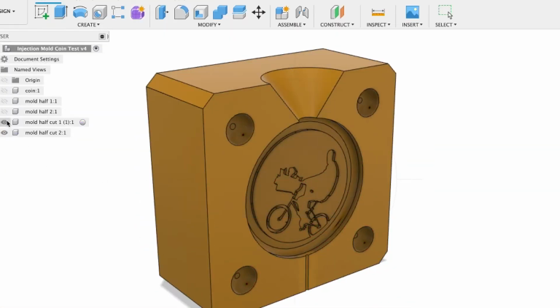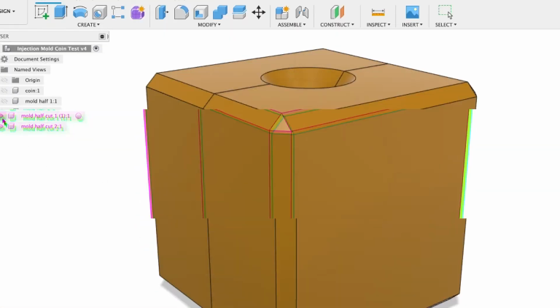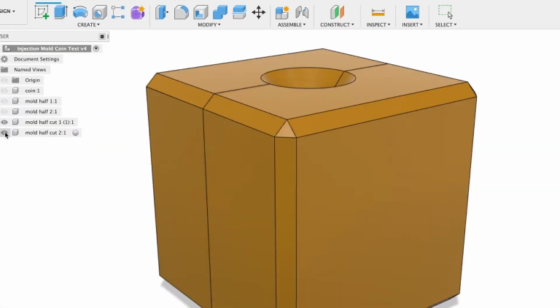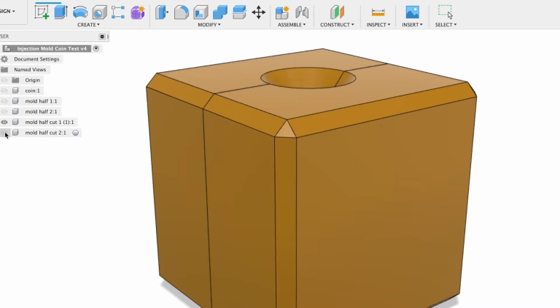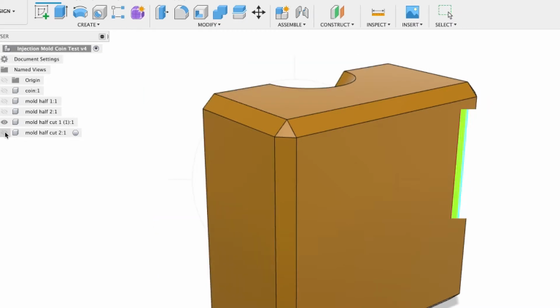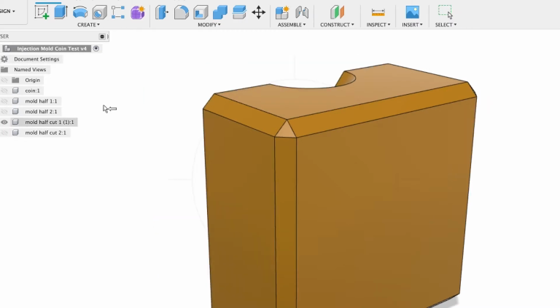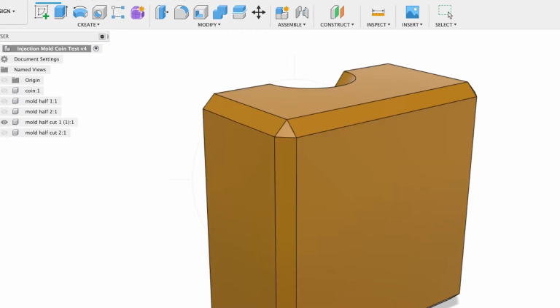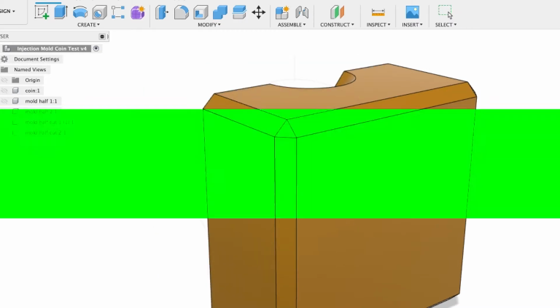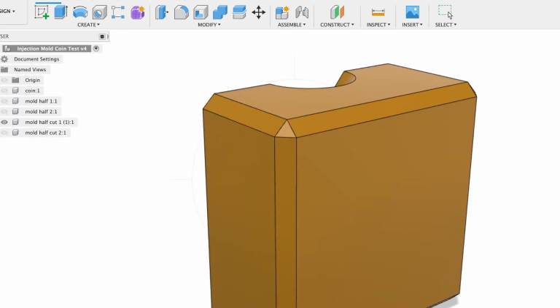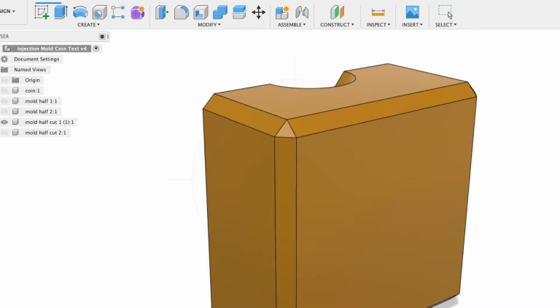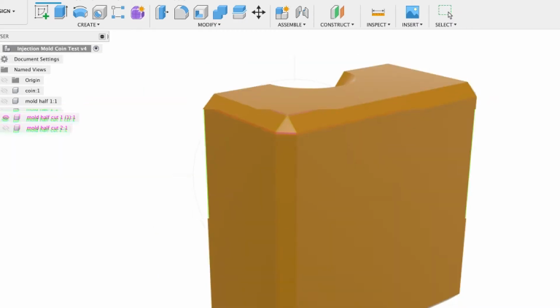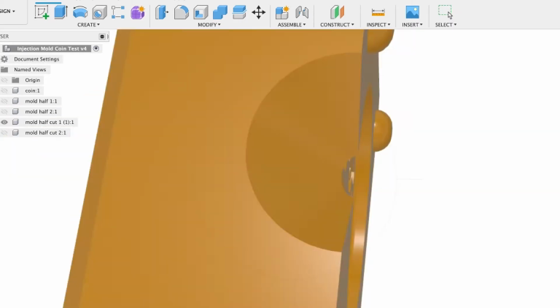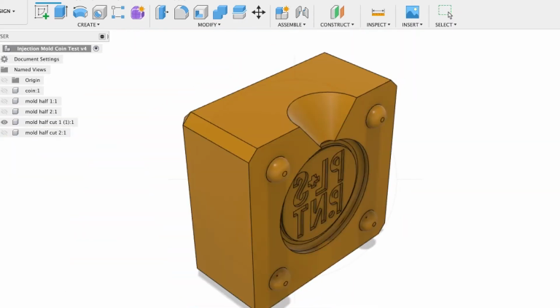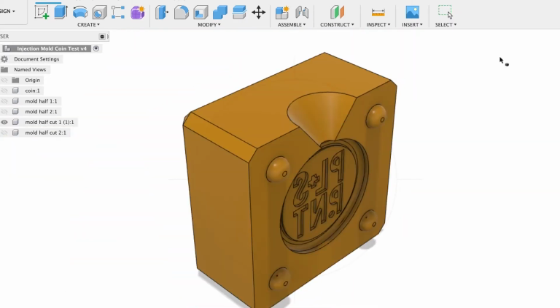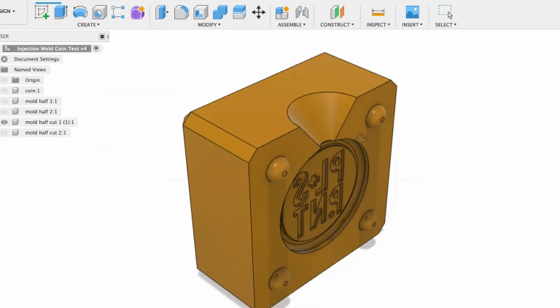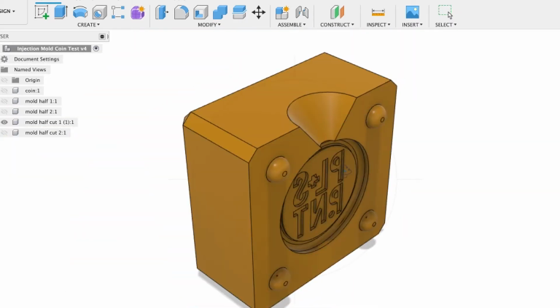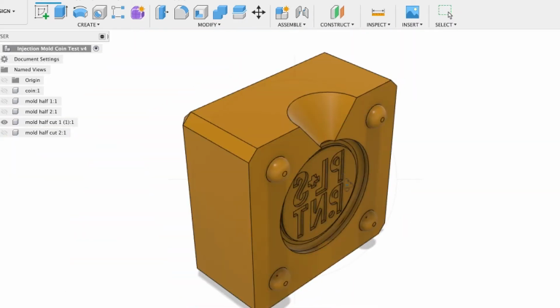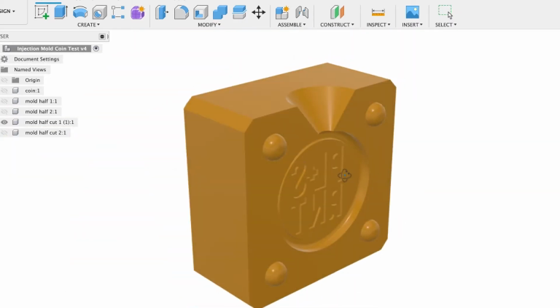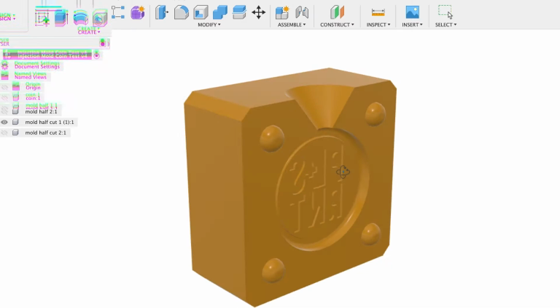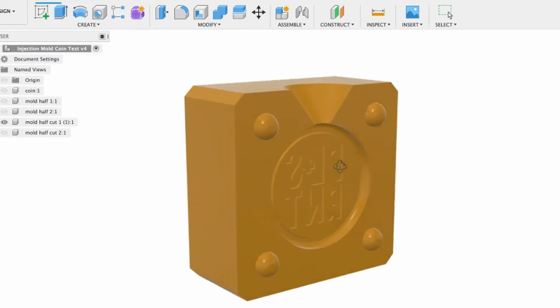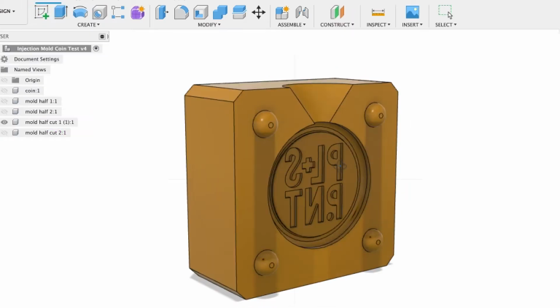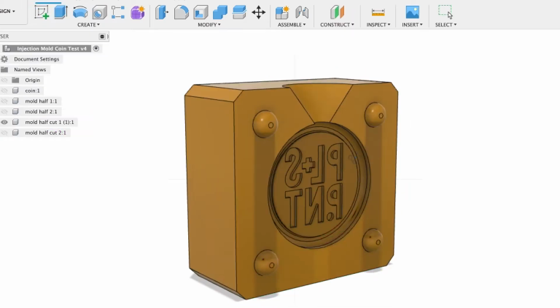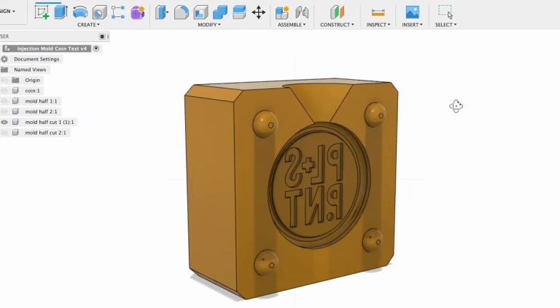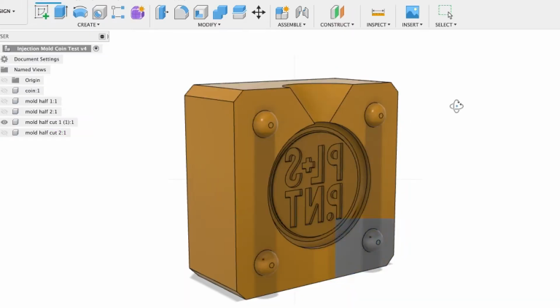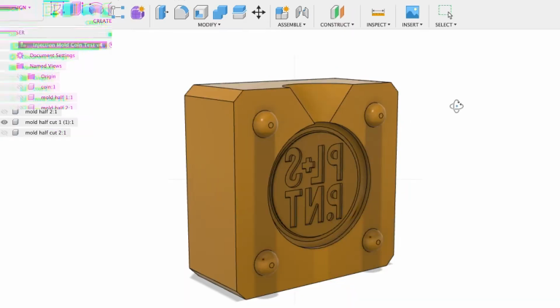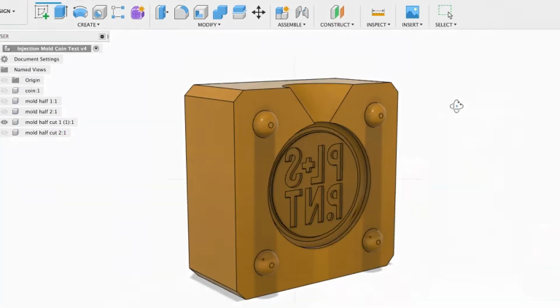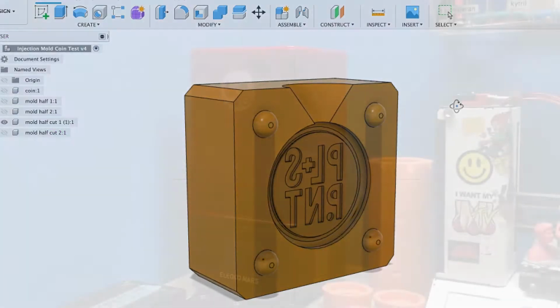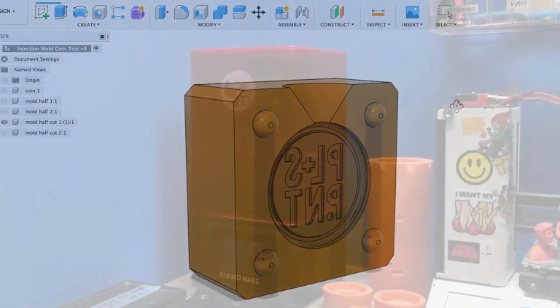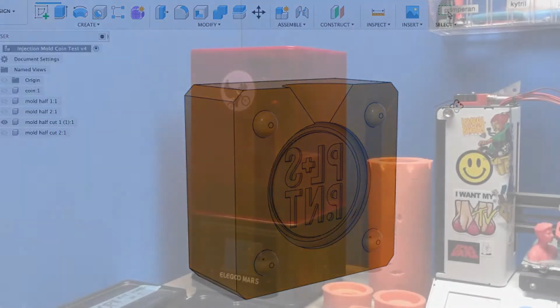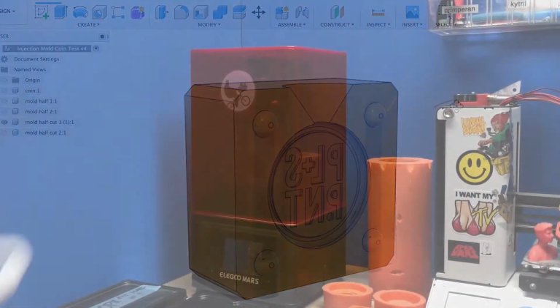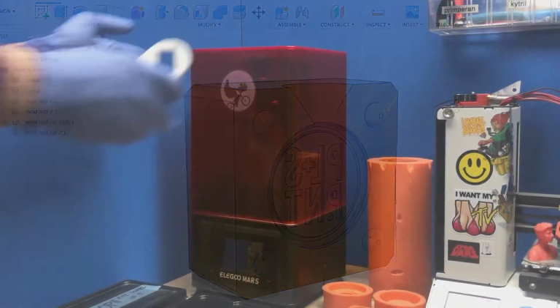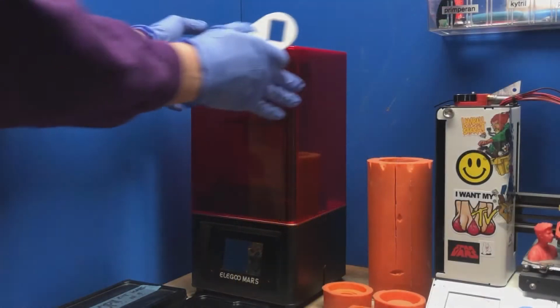I'll start with modeling a simple part in Fusion 360, put some blocks around it, cut away the shape and print the mold parts on my Elegoo Mars resin 3D printer.